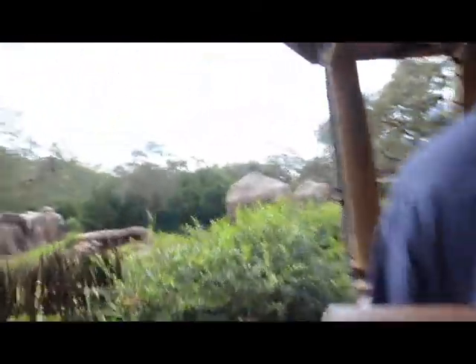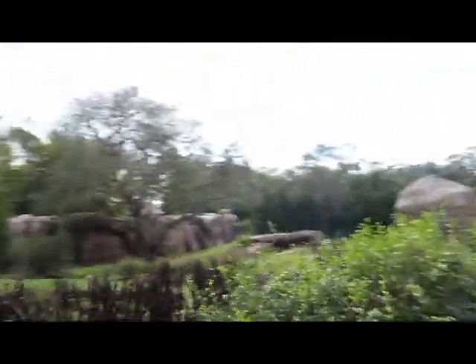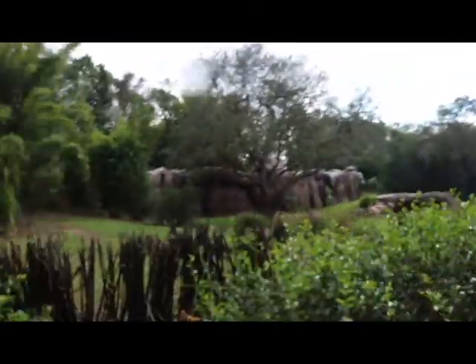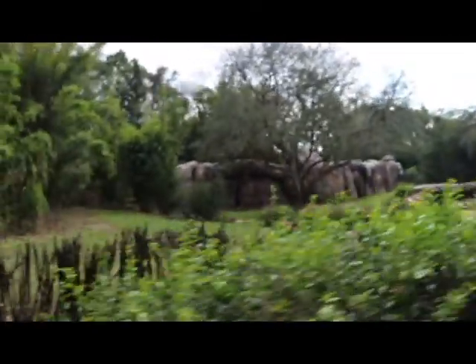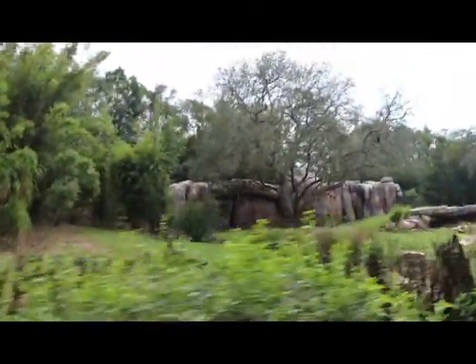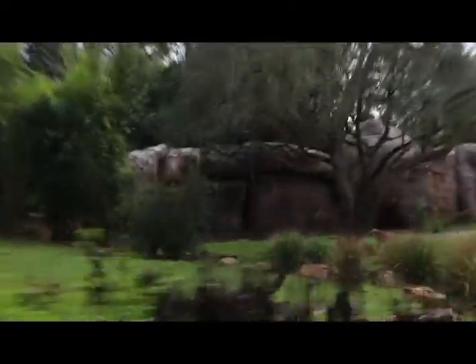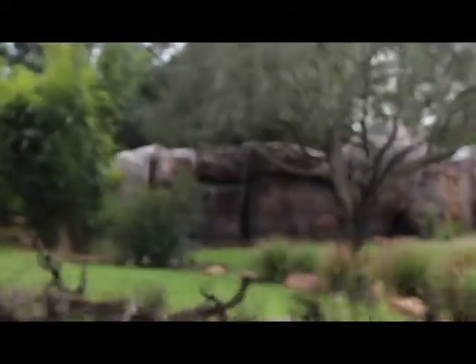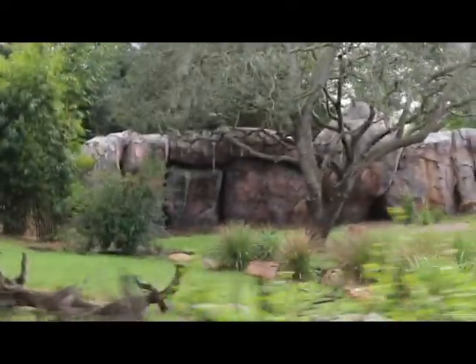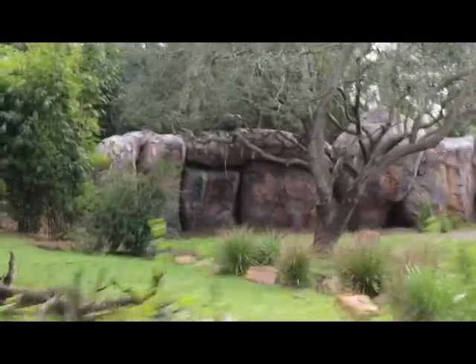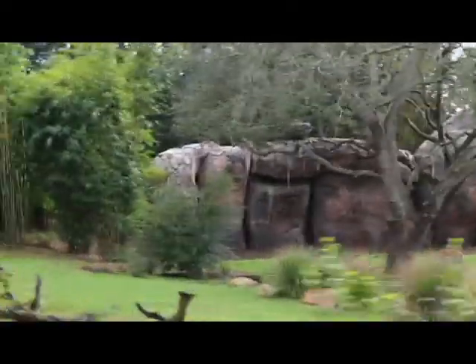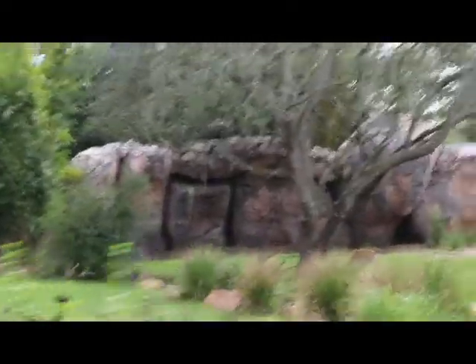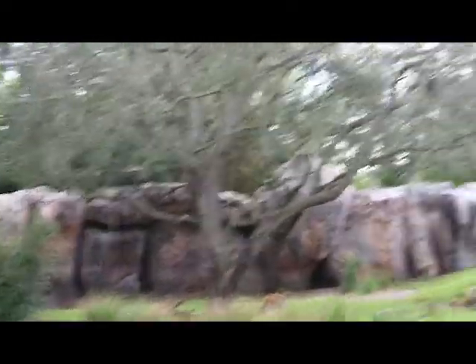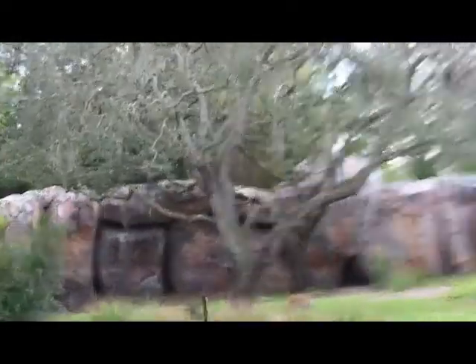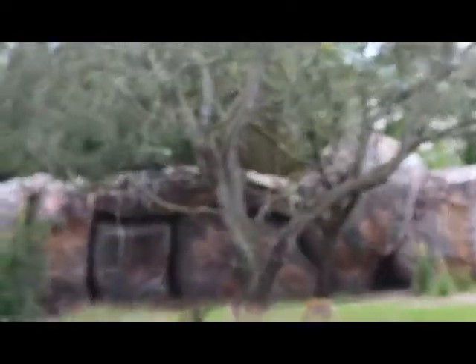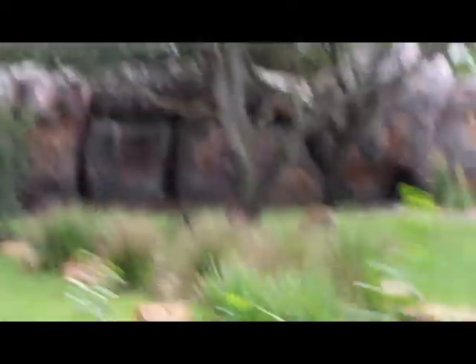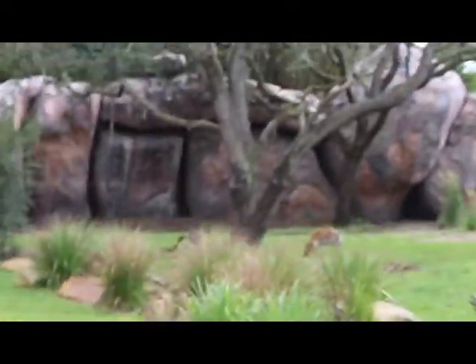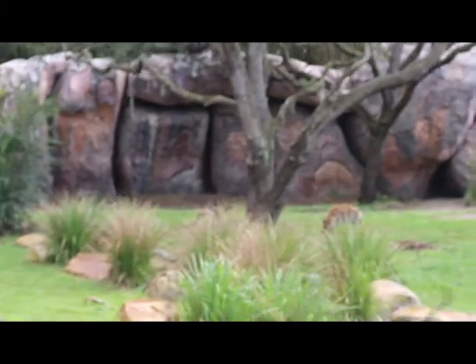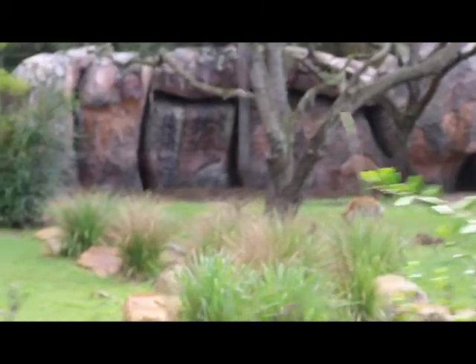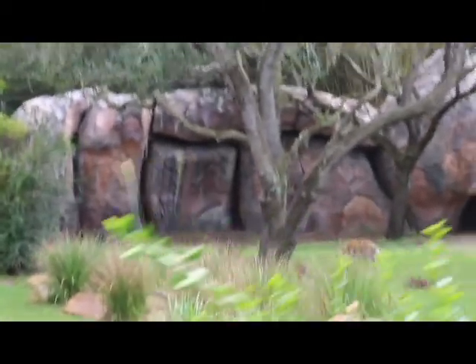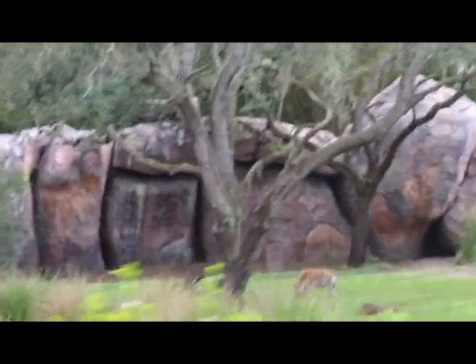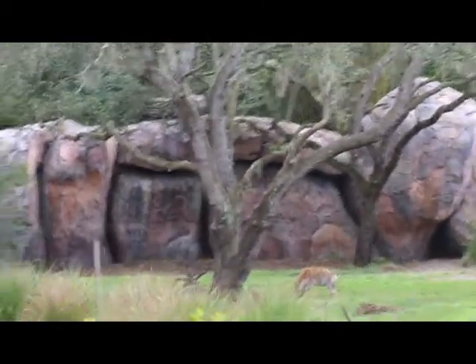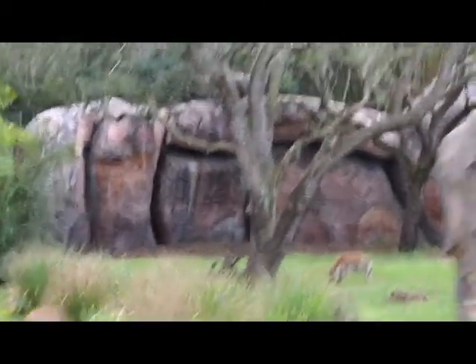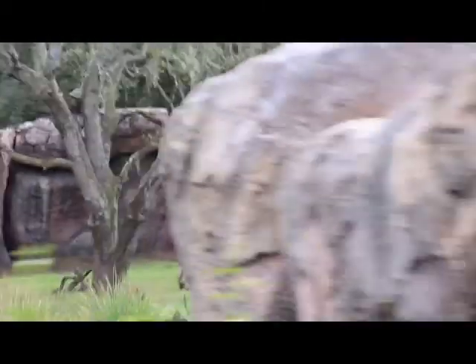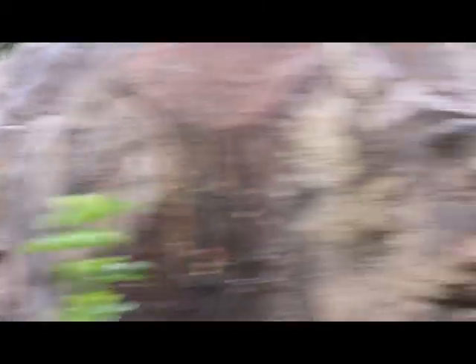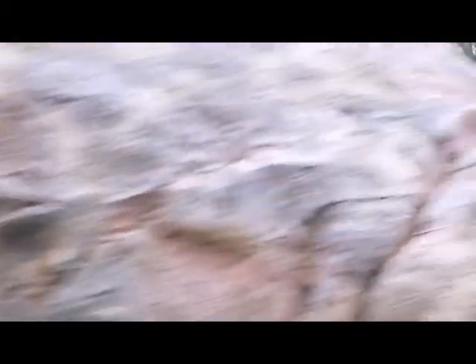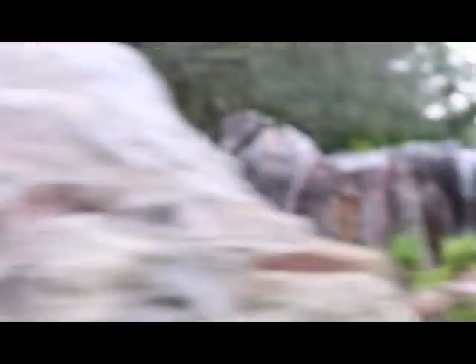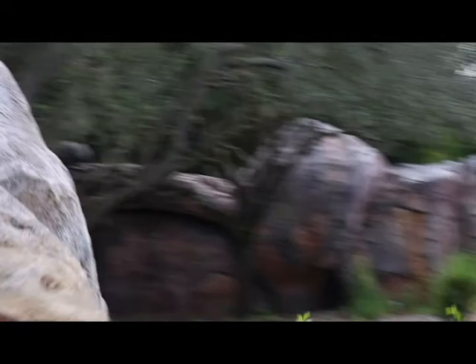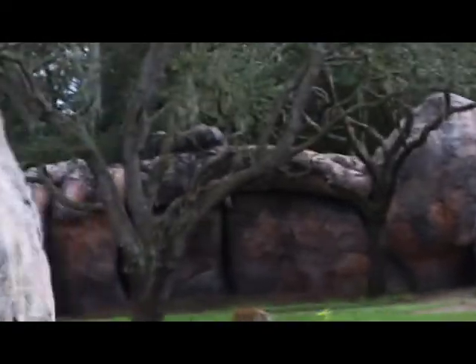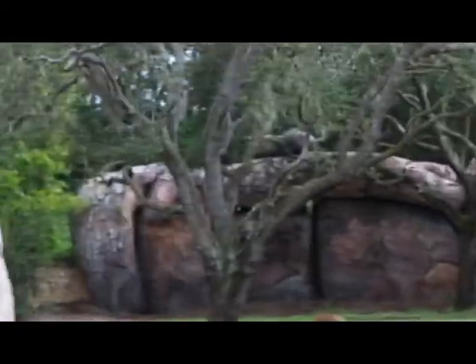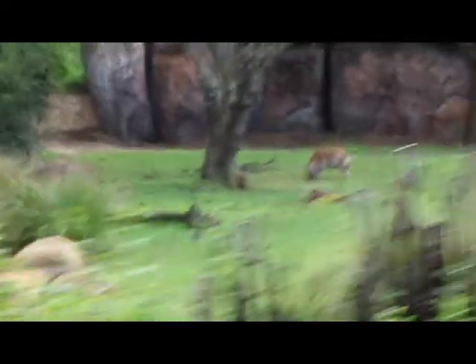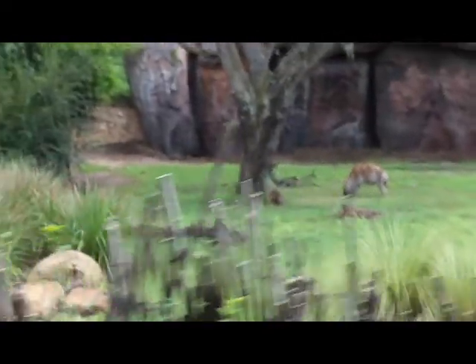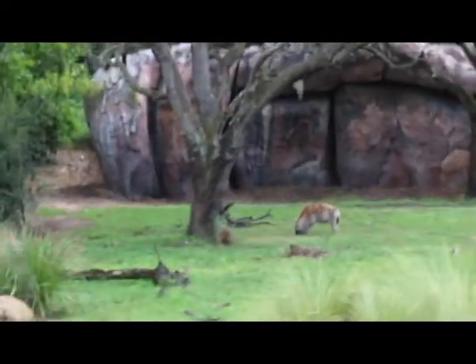There are some spotted hyenas over there. Spotted hyenas are led by an alpha female. In fact, in the clan of hyenas, all of the females outrank all of the males.